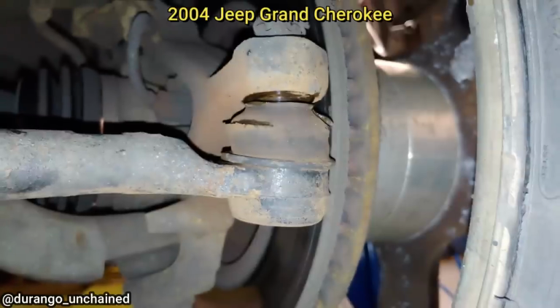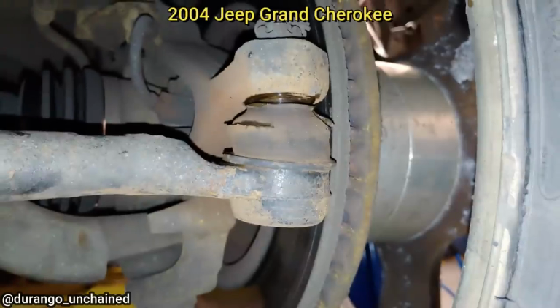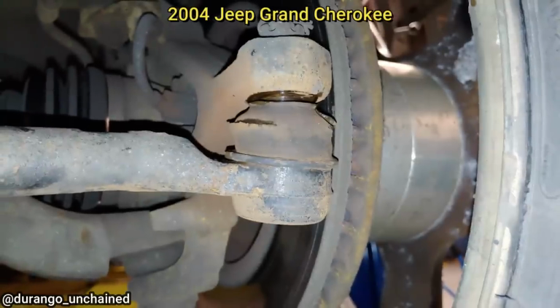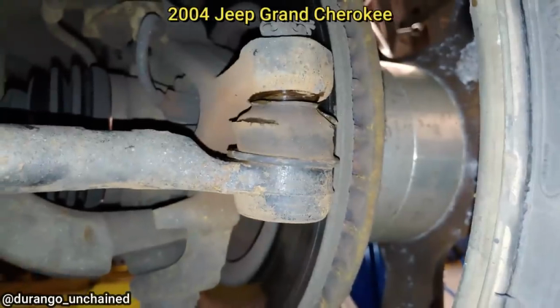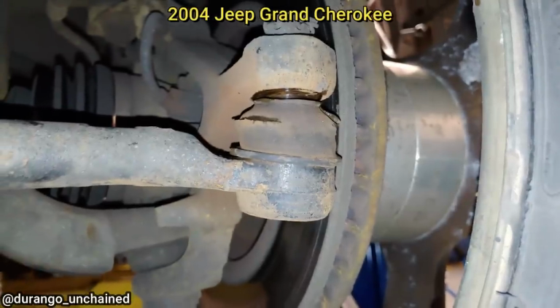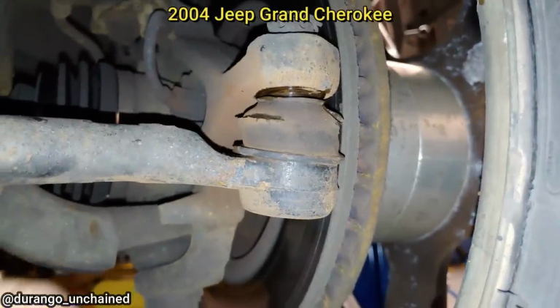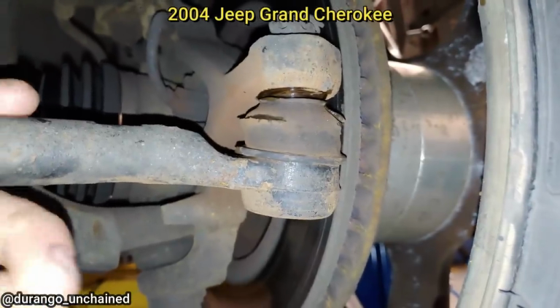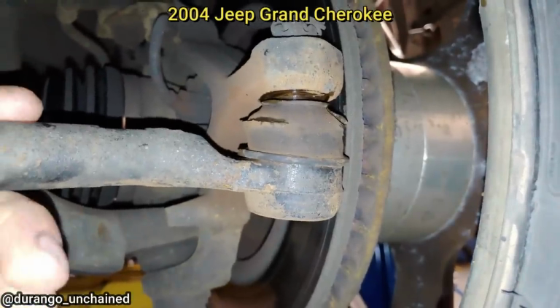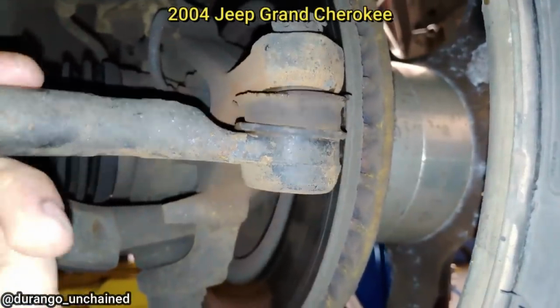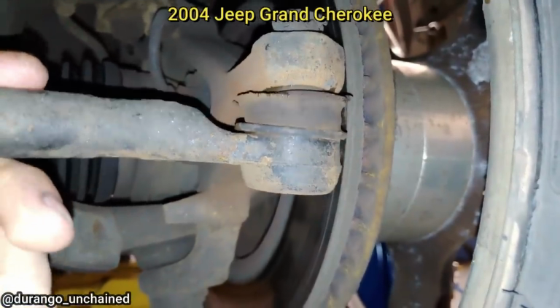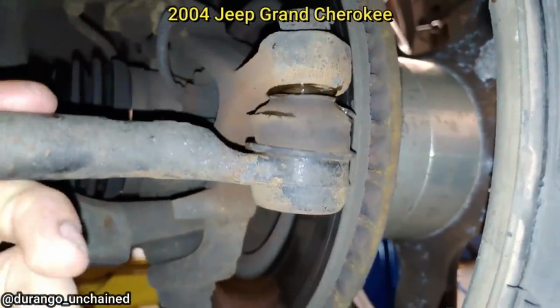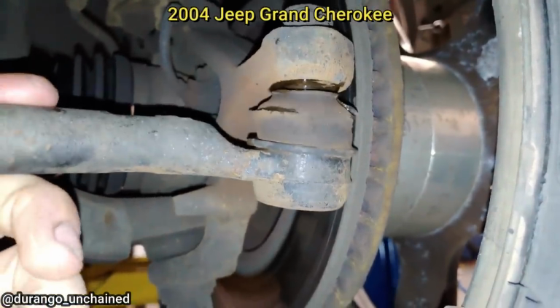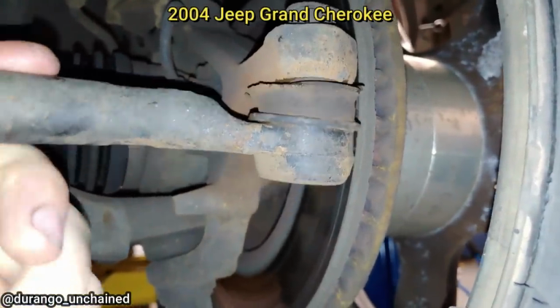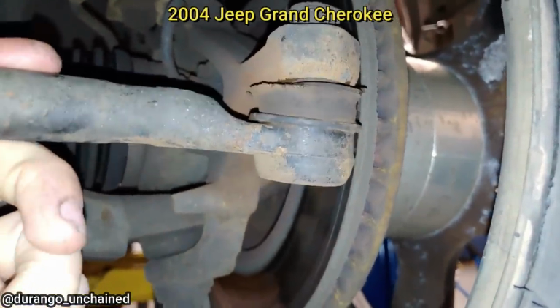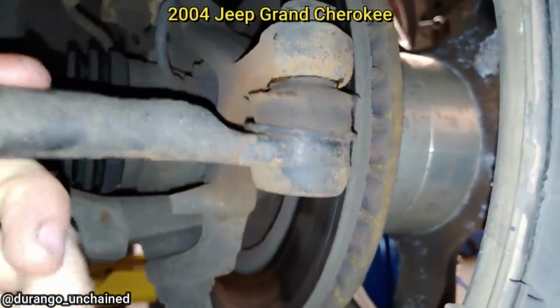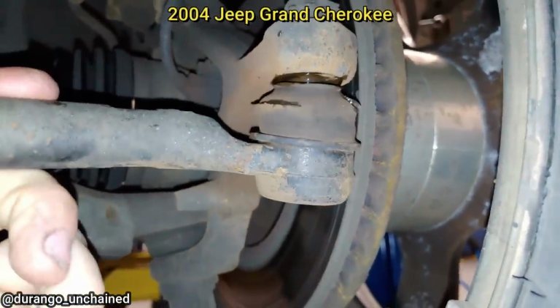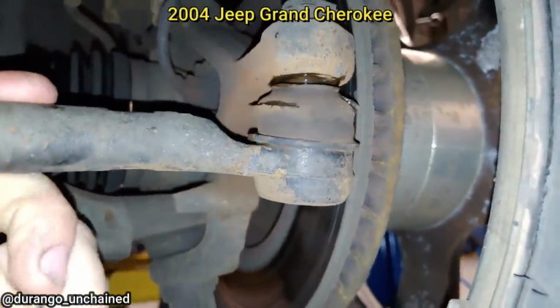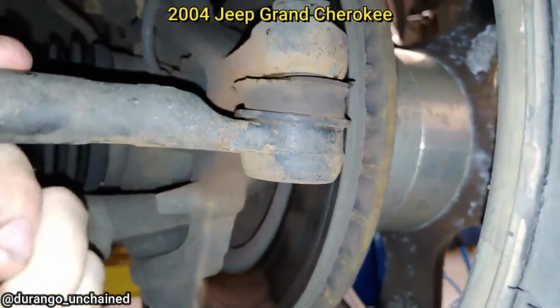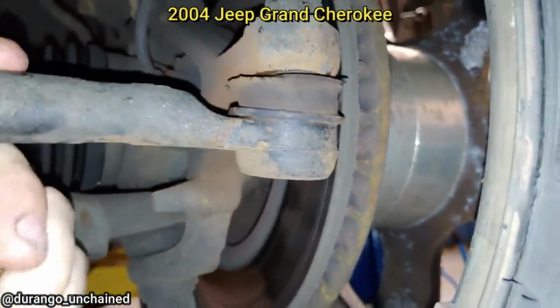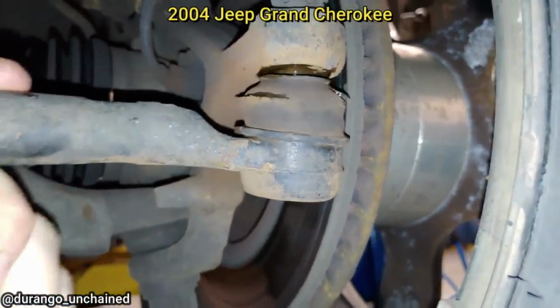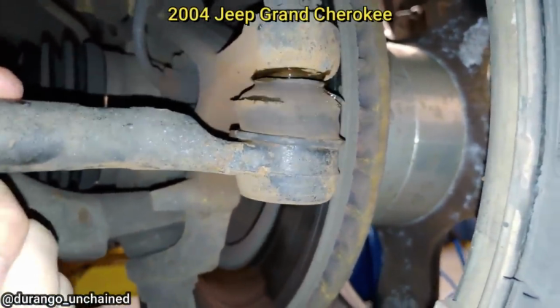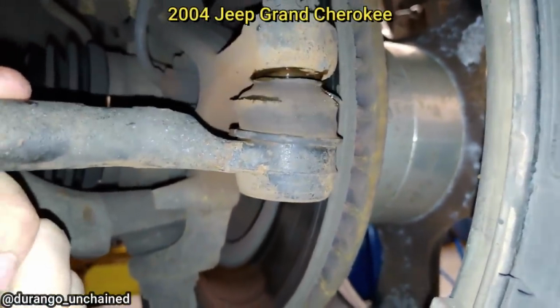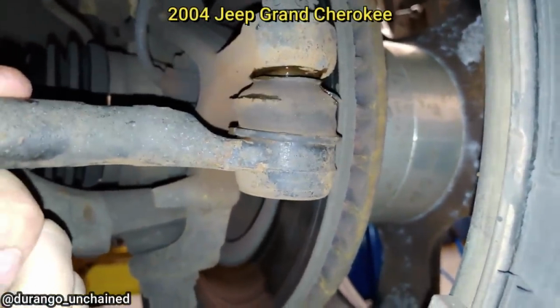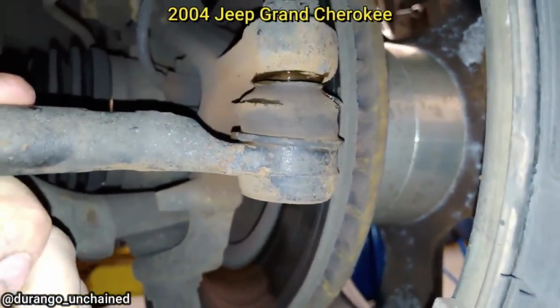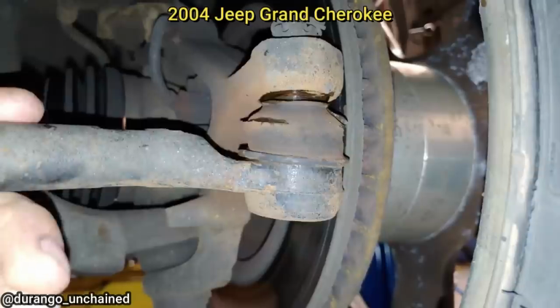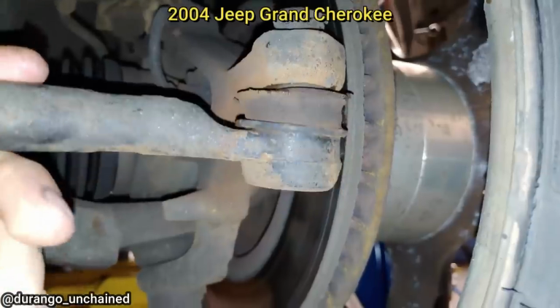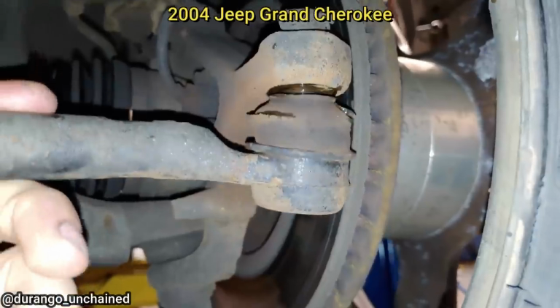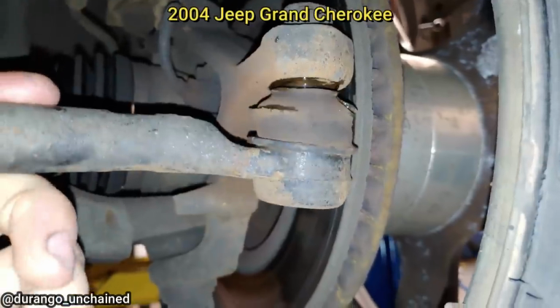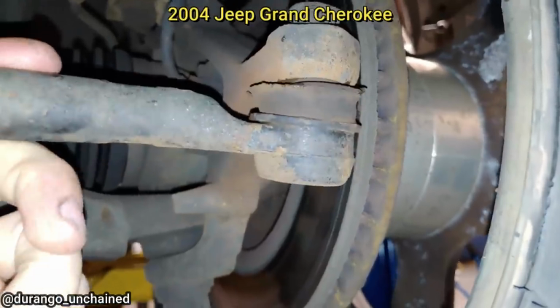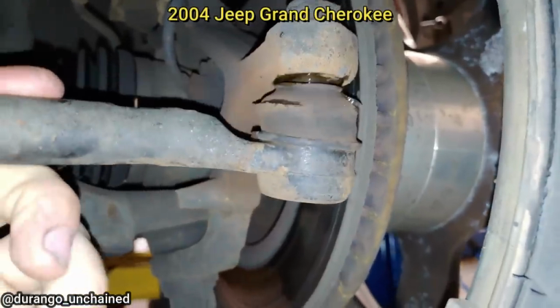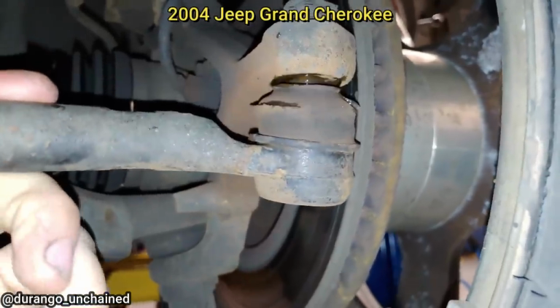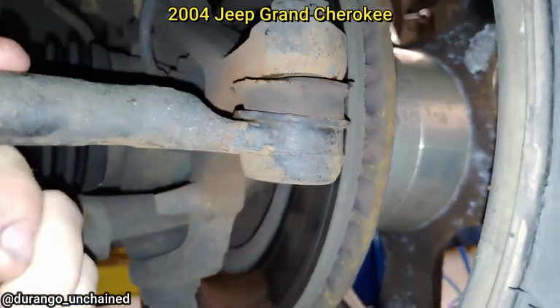Customer states they have a vibration while driving. The mechanic found the outer tie rod ends to be worn and also noticed that the customer had two wheel spacers installed on each corner.